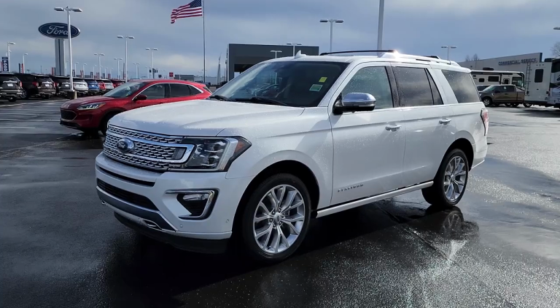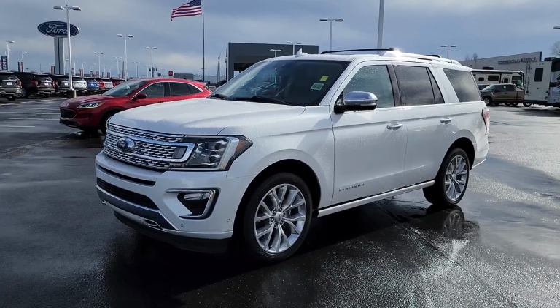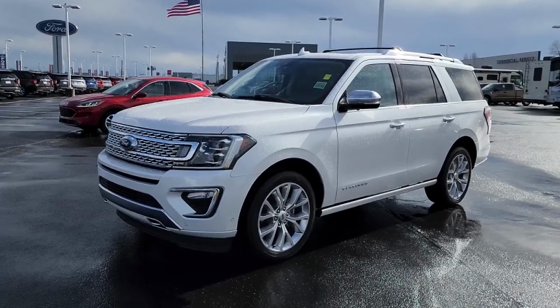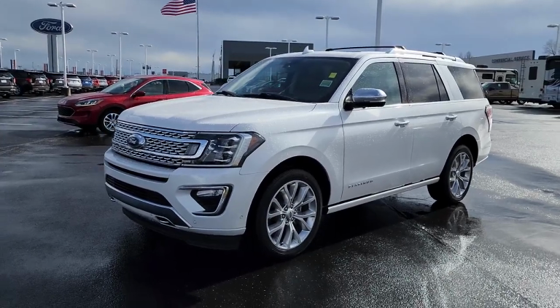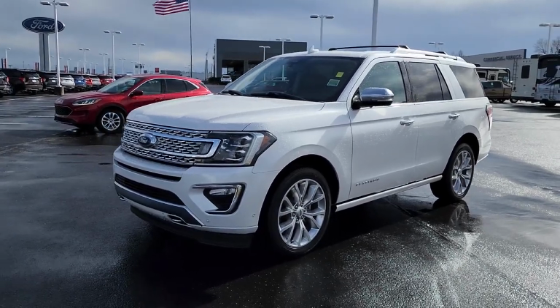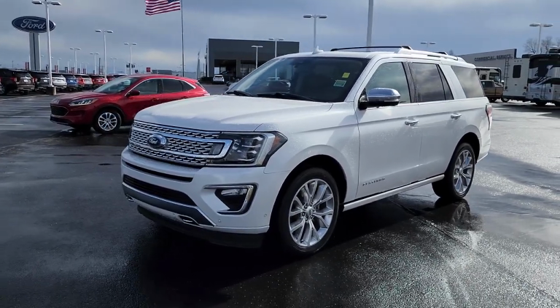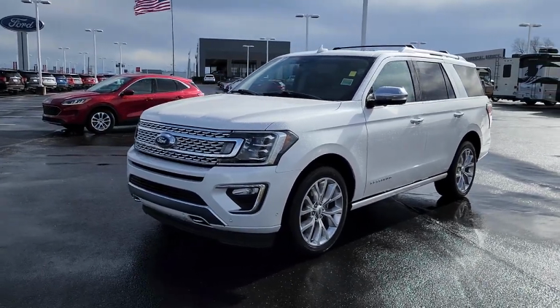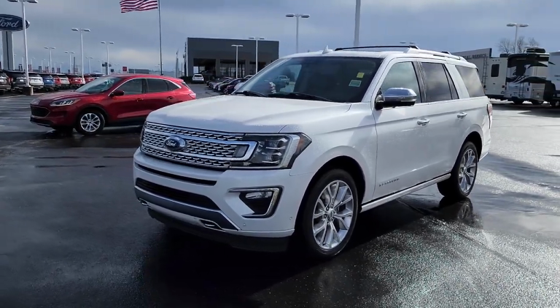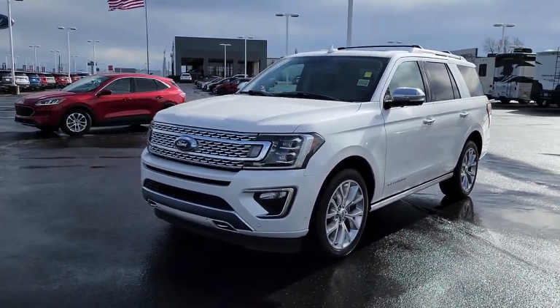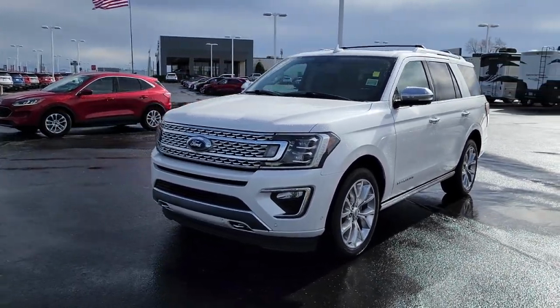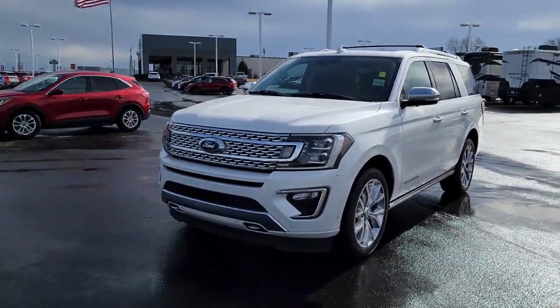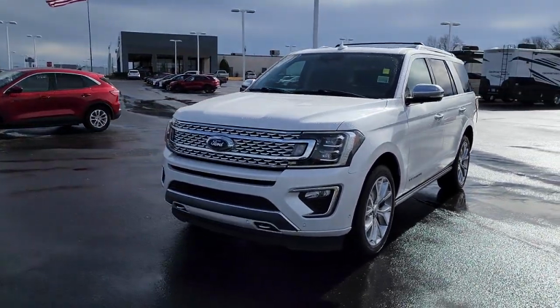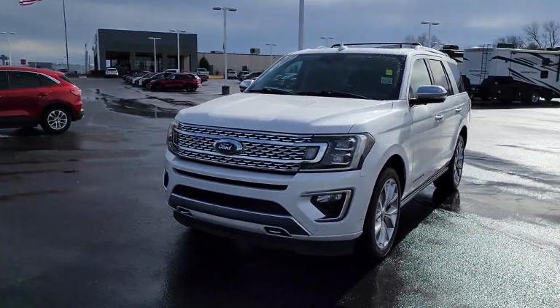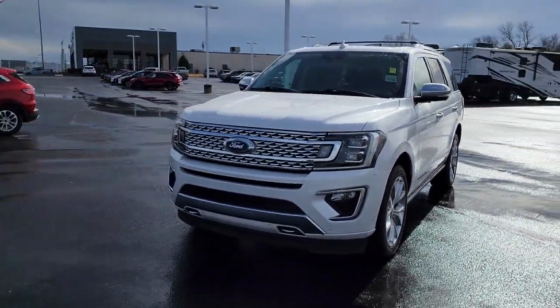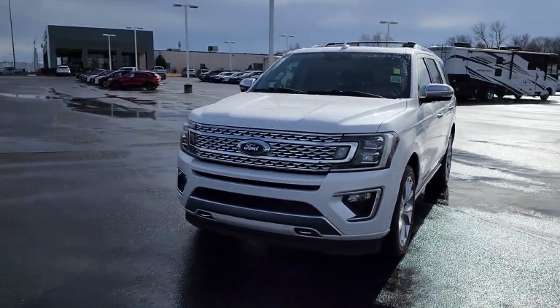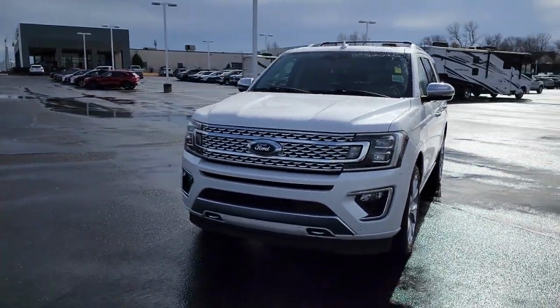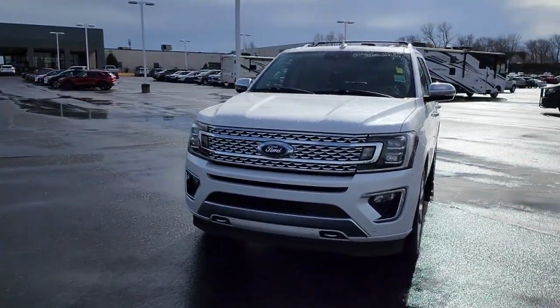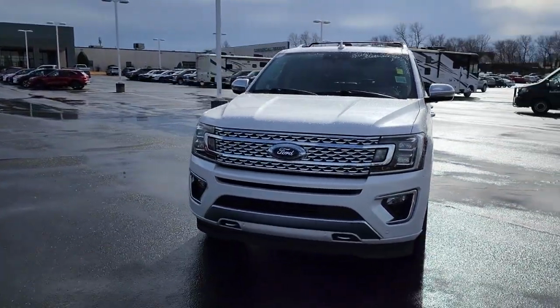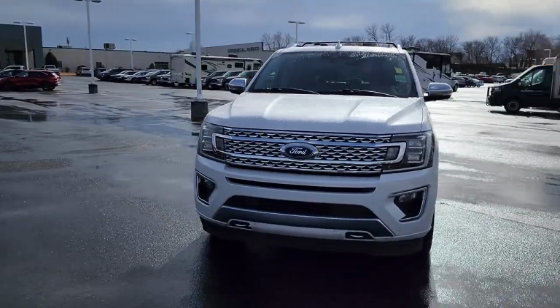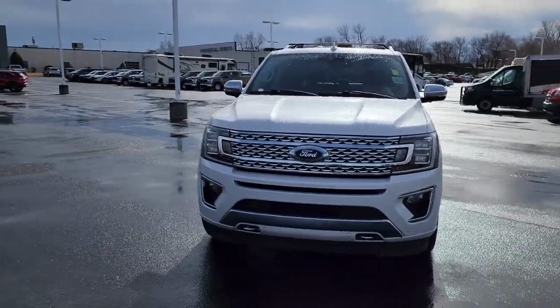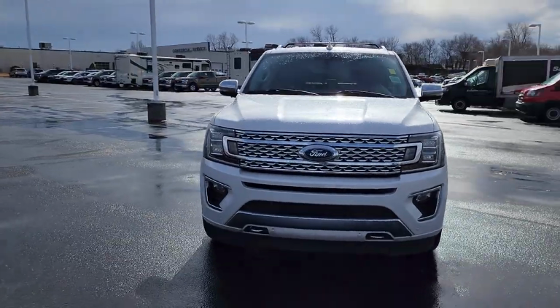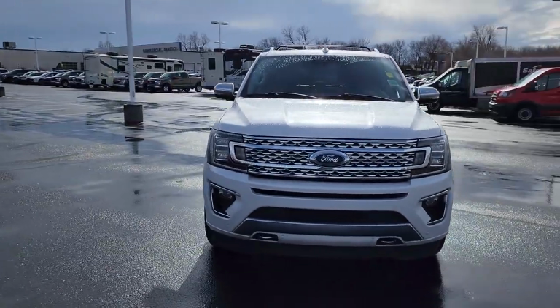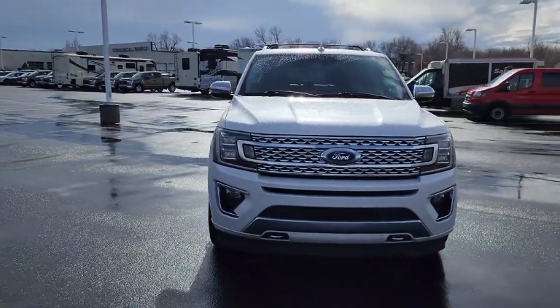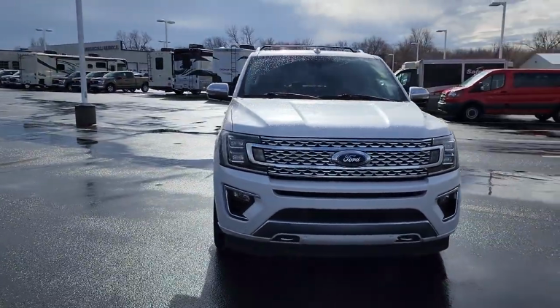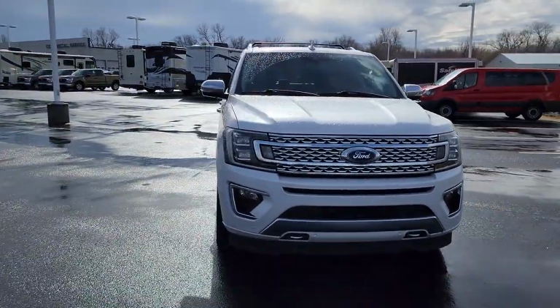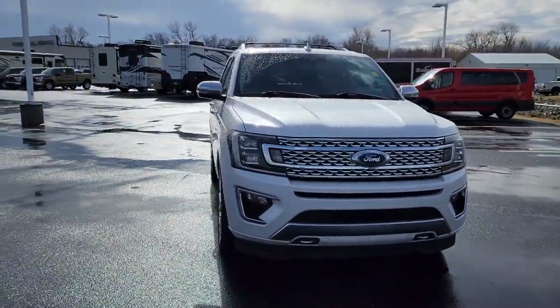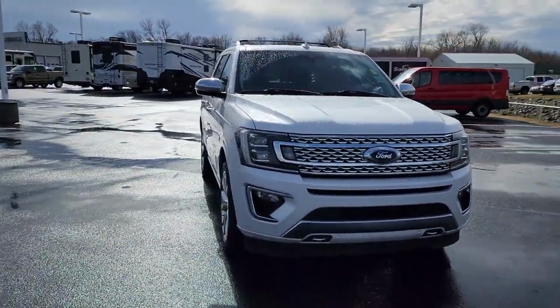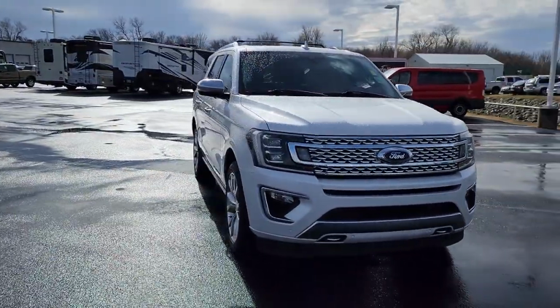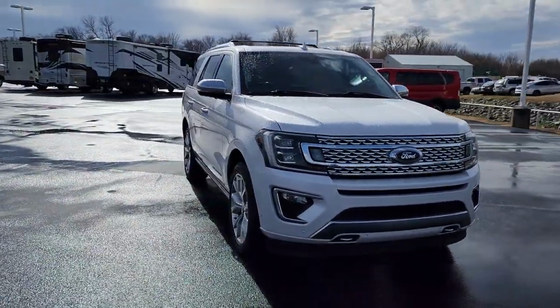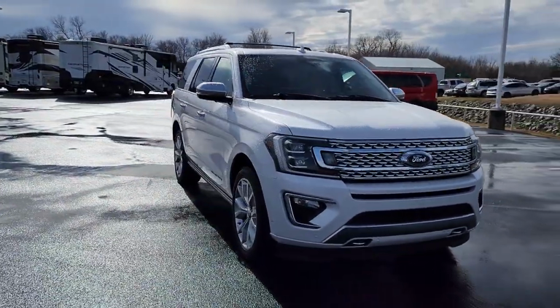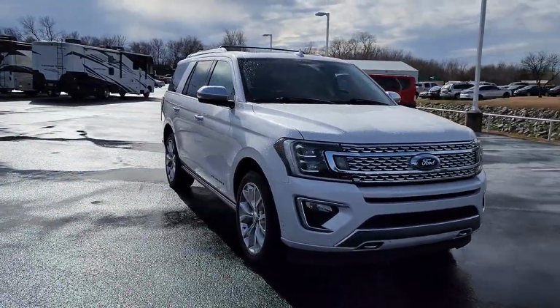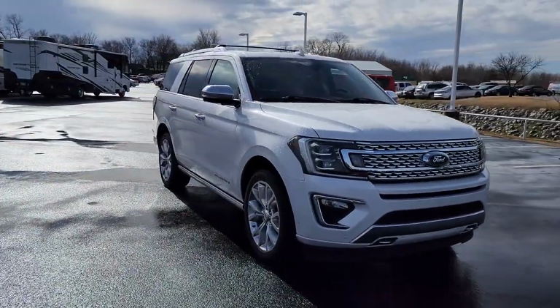Here is a wonderful 2019 Ford Expedition. This vehicle is an outstanding buy with fewer than 45,000 miles on the odometer.